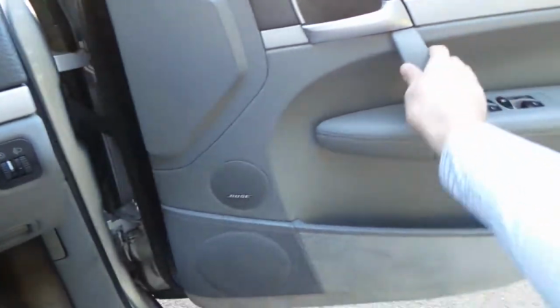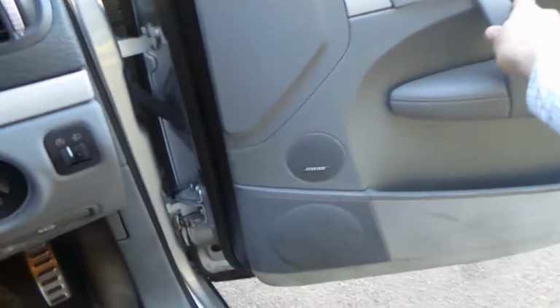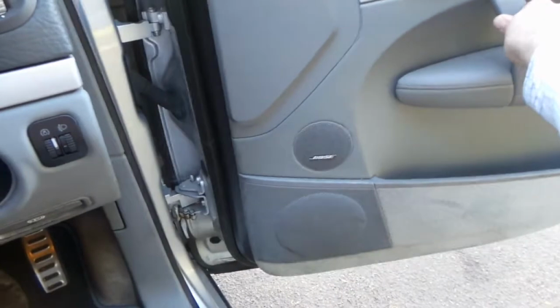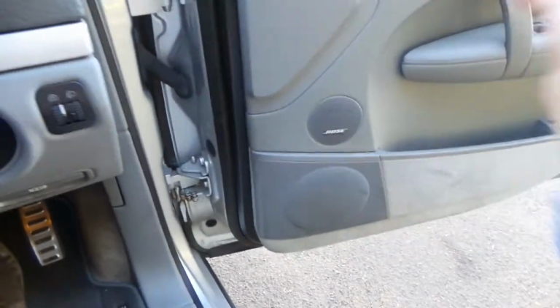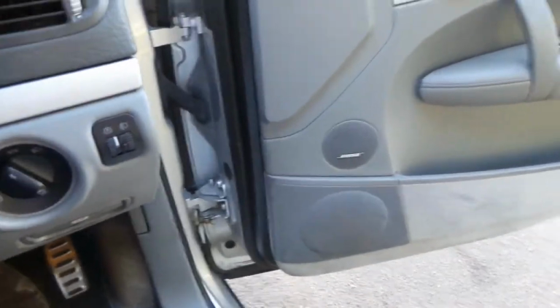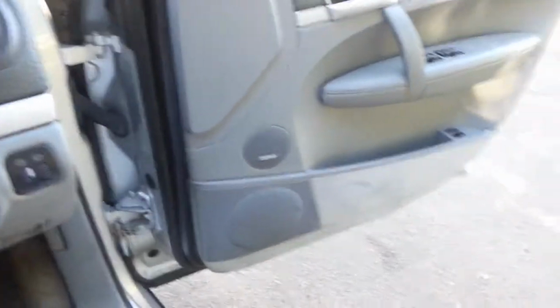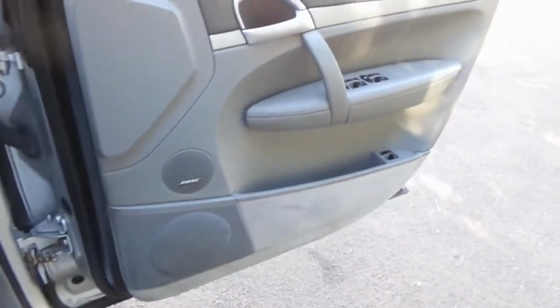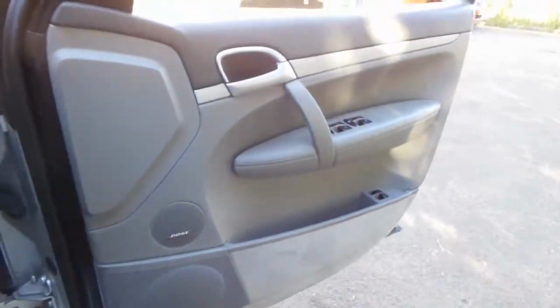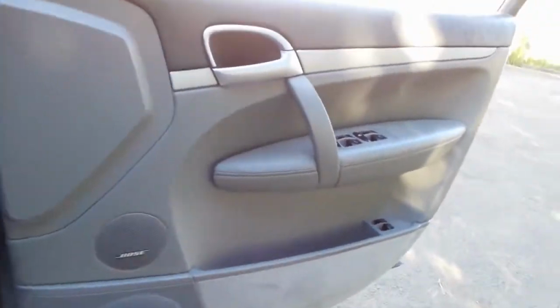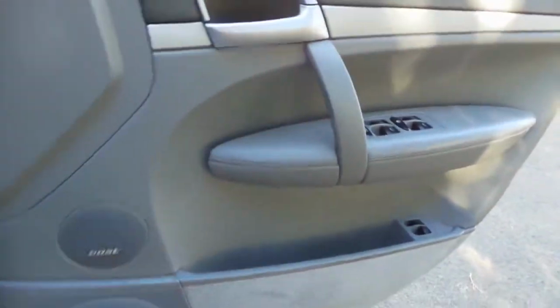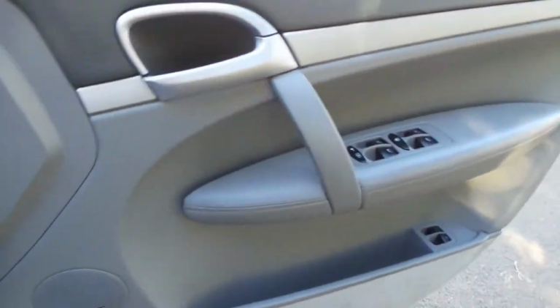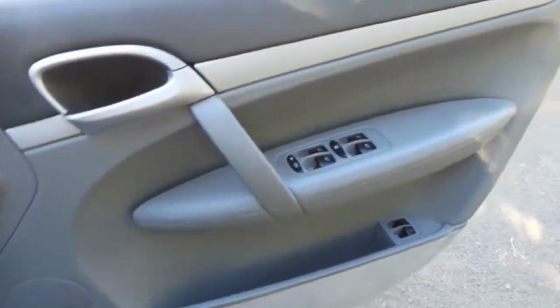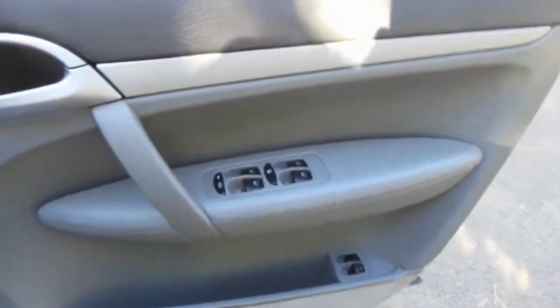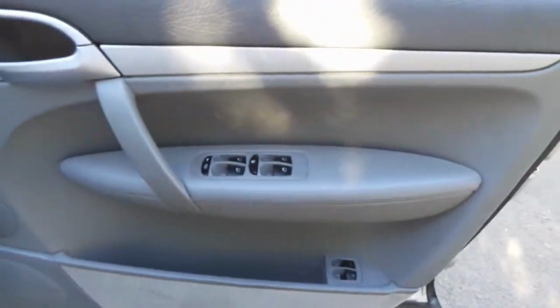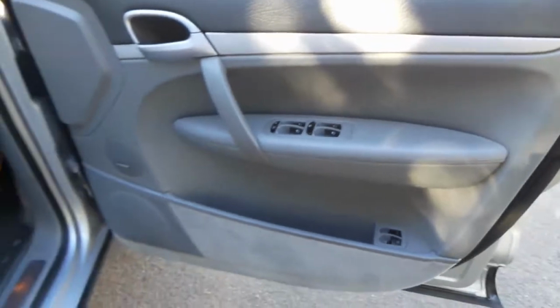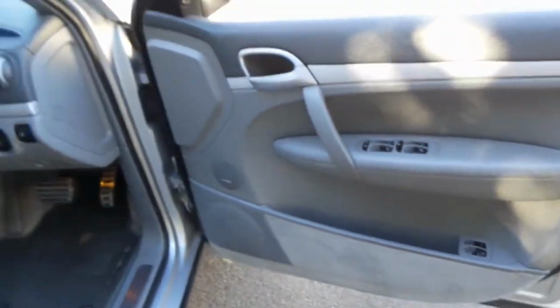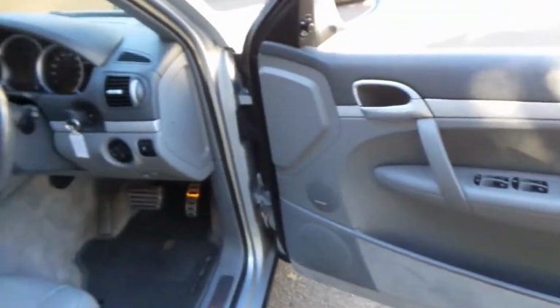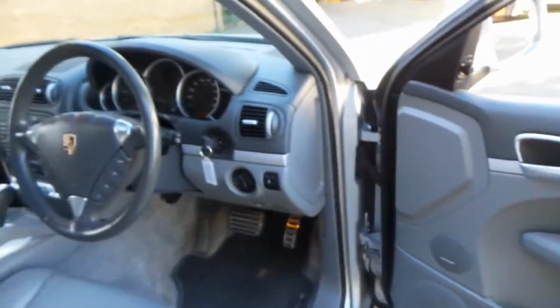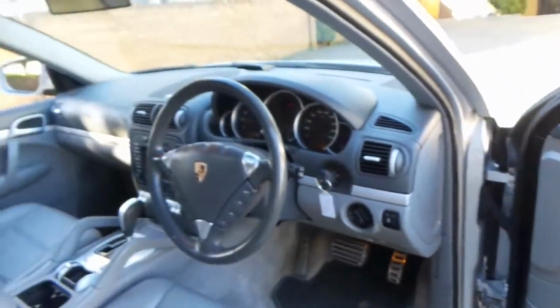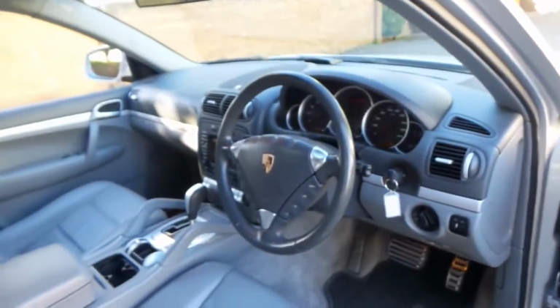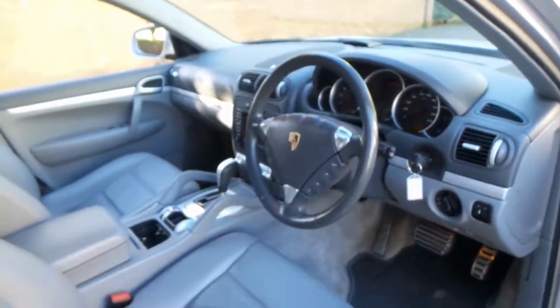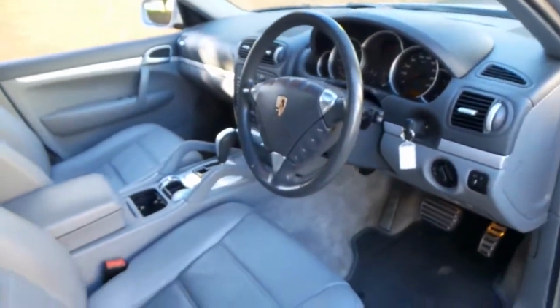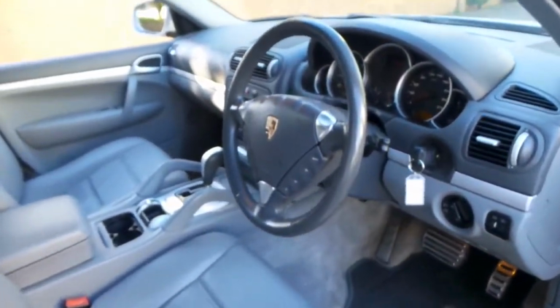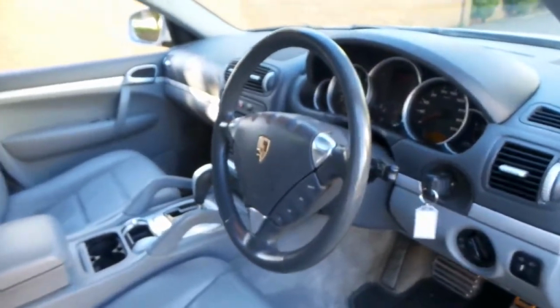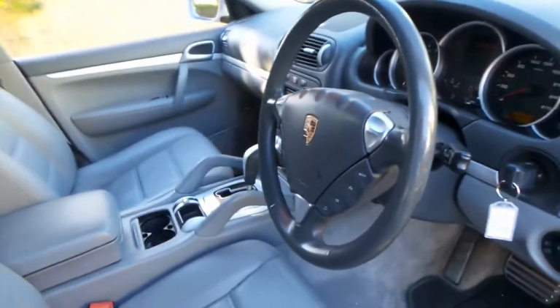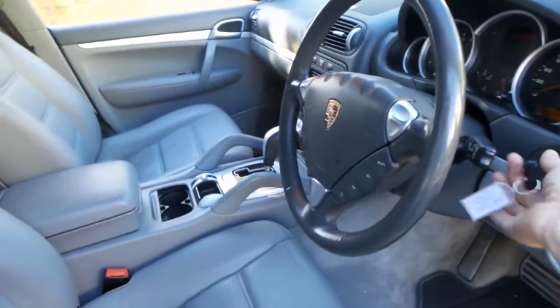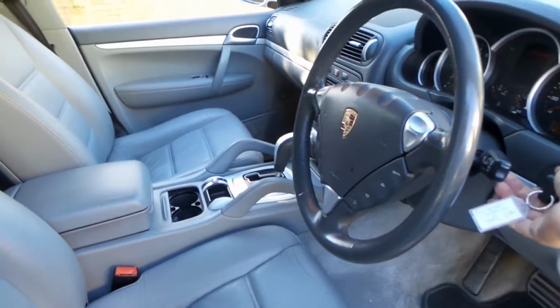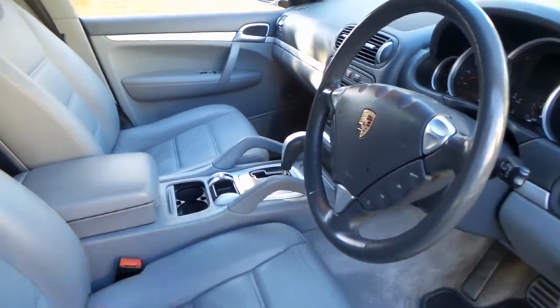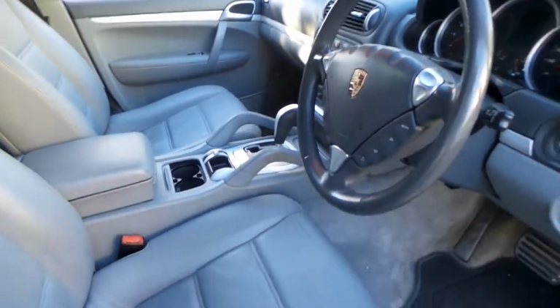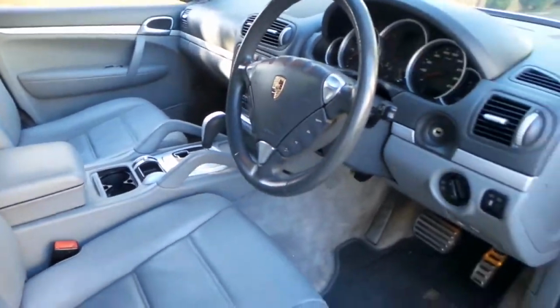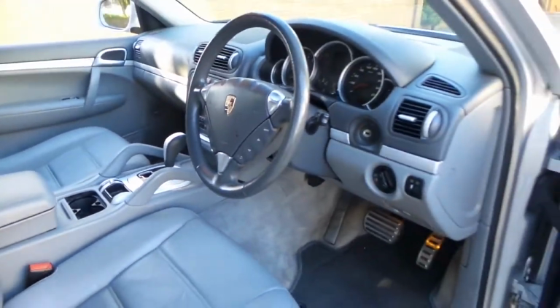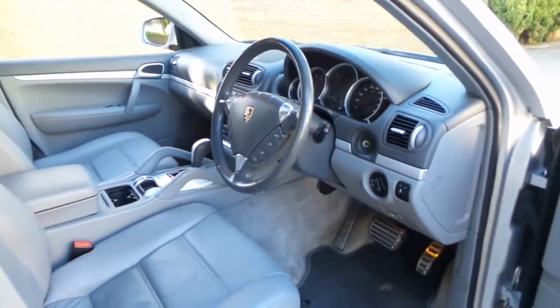For a Porsche Cayenne which has light grey leather interior and panels, it's excellent. Thanks so much for taking the time to watch our video, and we look forward to hearing from you.